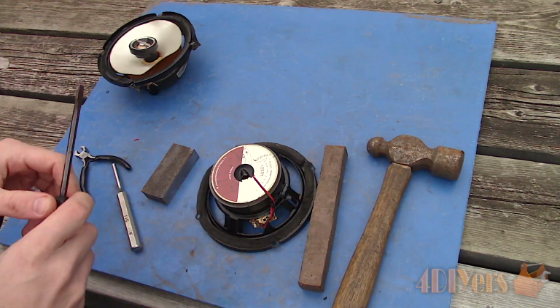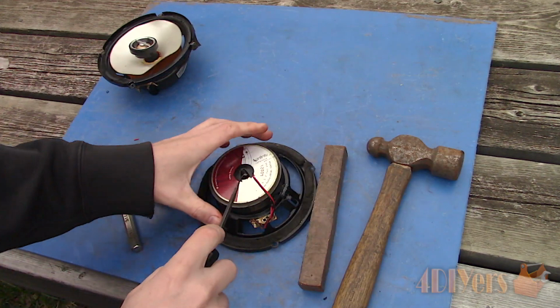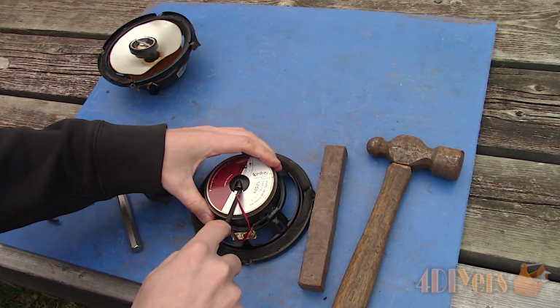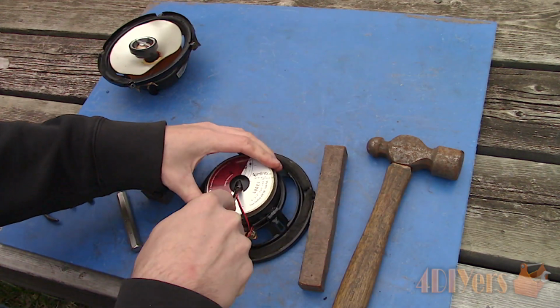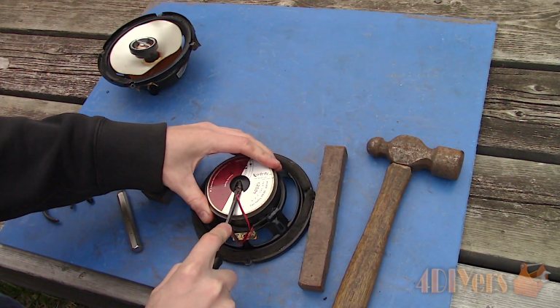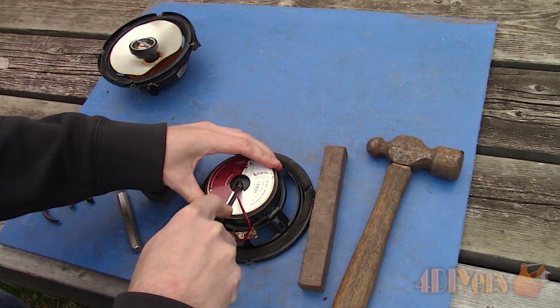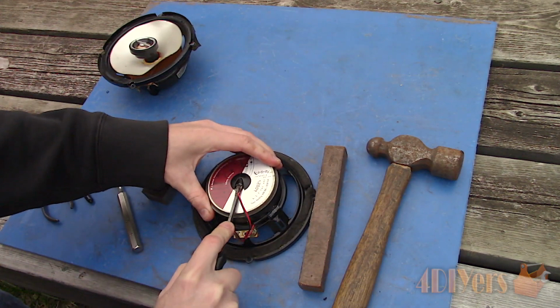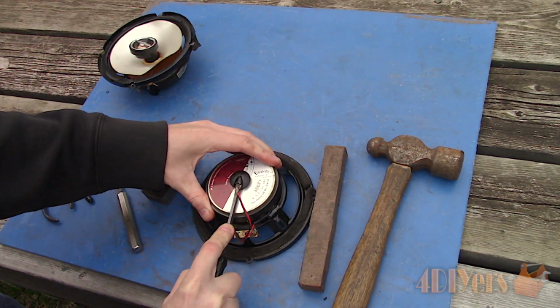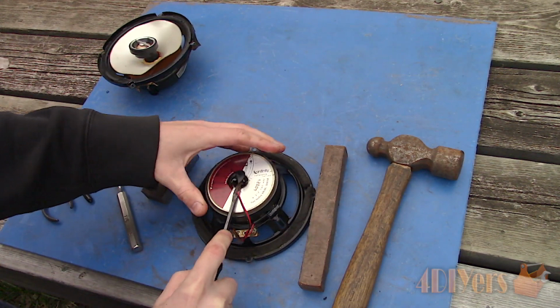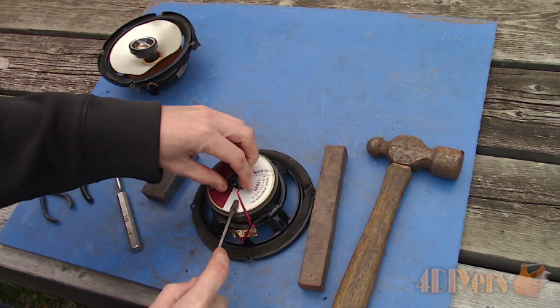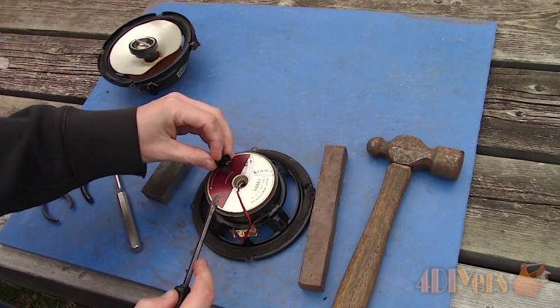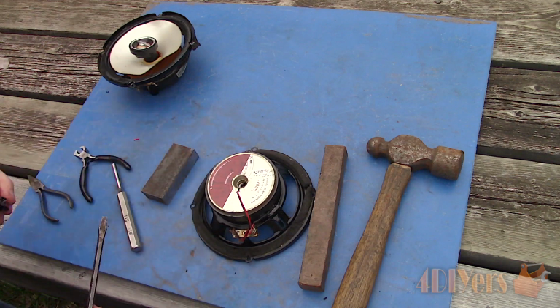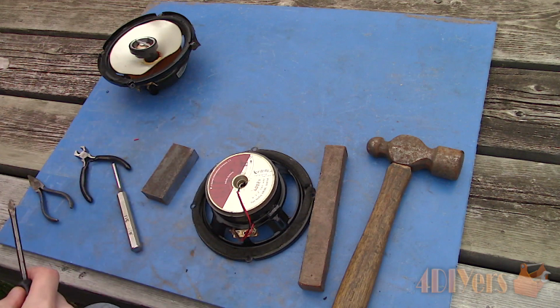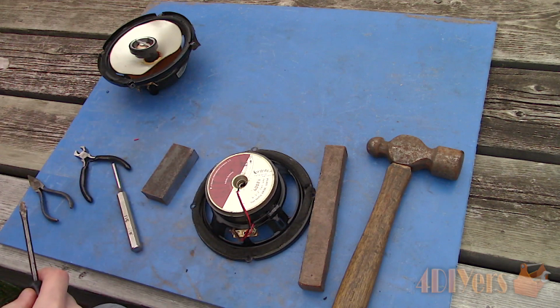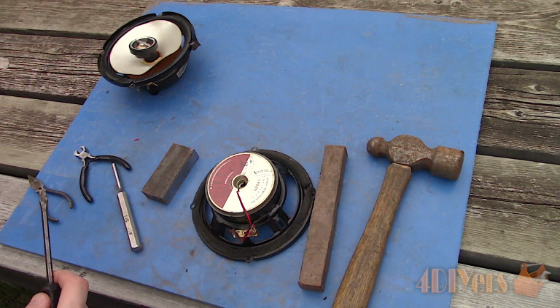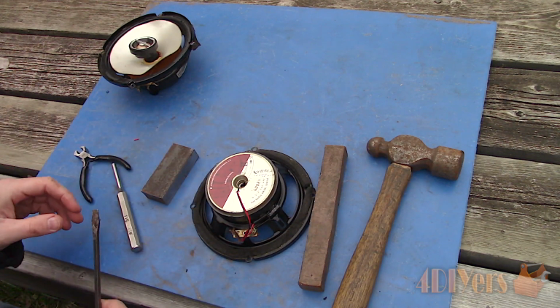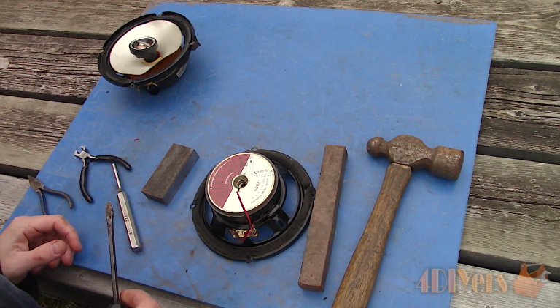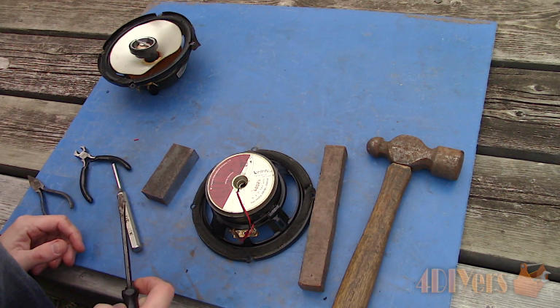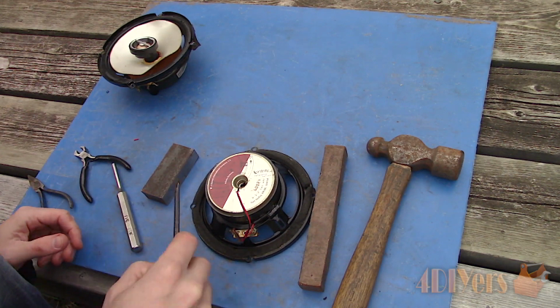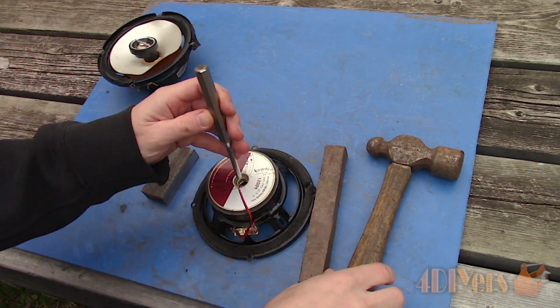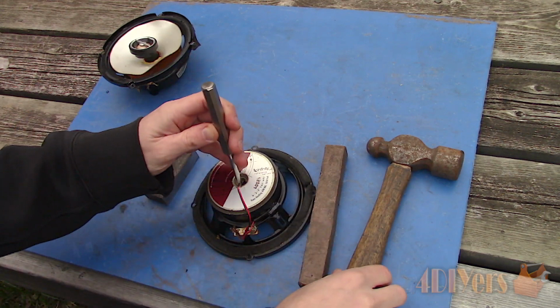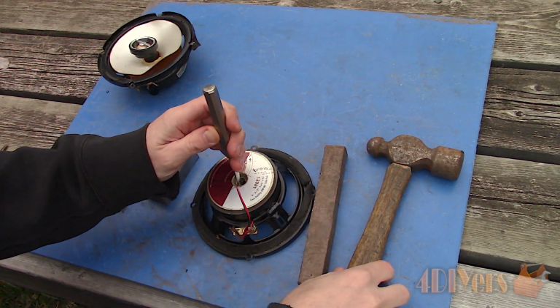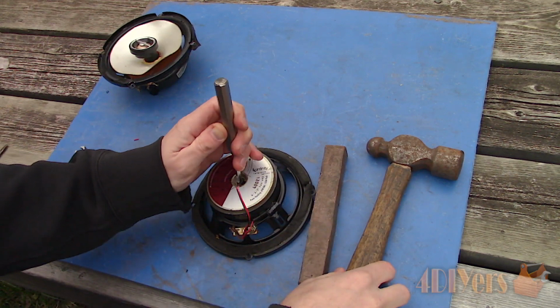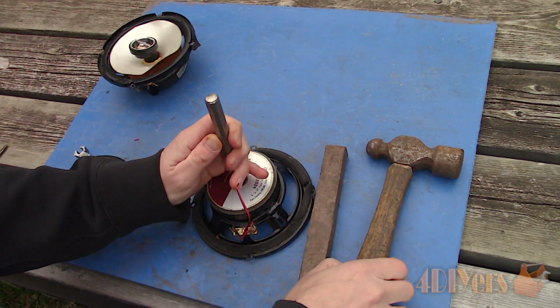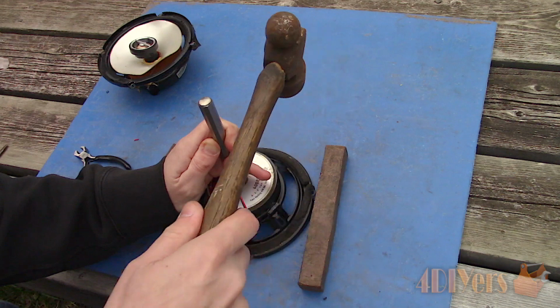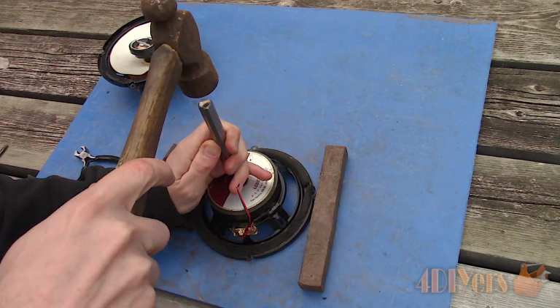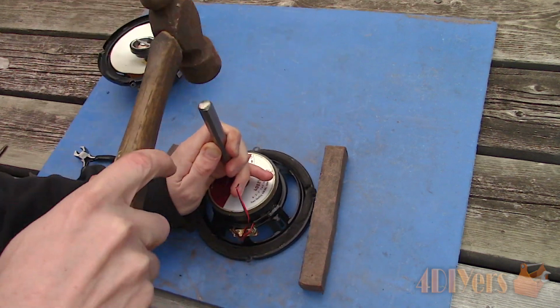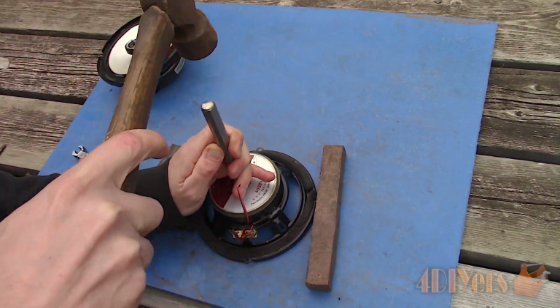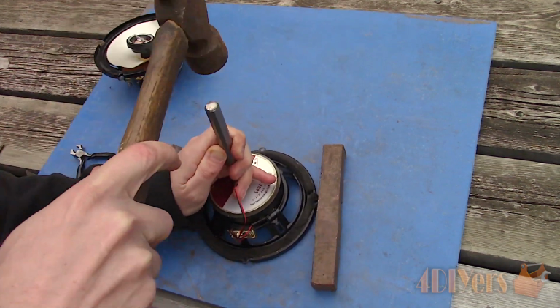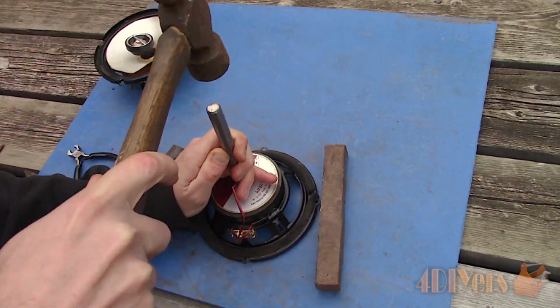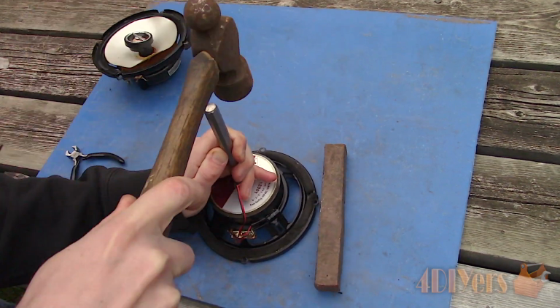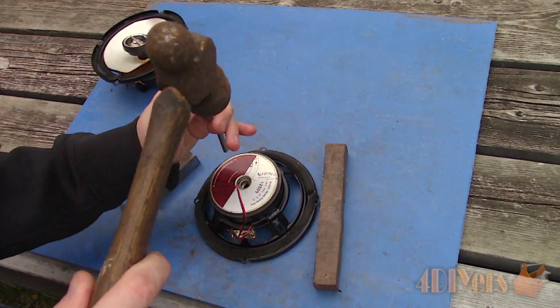The wires for the tweeter run on the outside of the magnet. There is a portion of the cover left — use a standard screwdriver to remove the cover. Then using a round punch, remove the insert which is used to snap the tweeter into place.